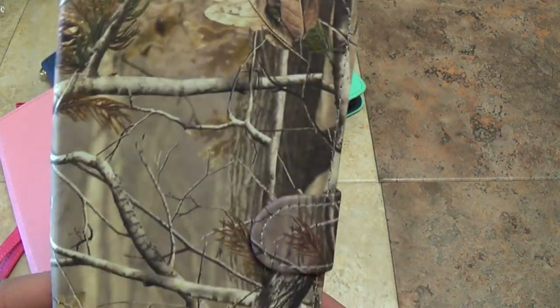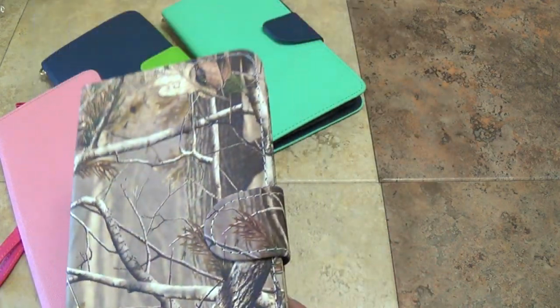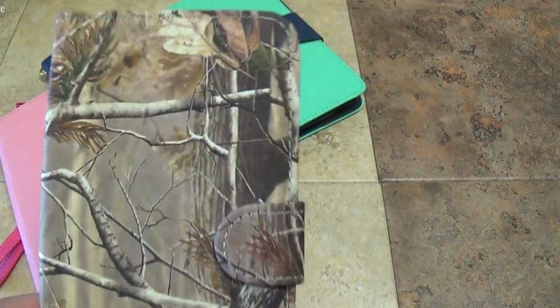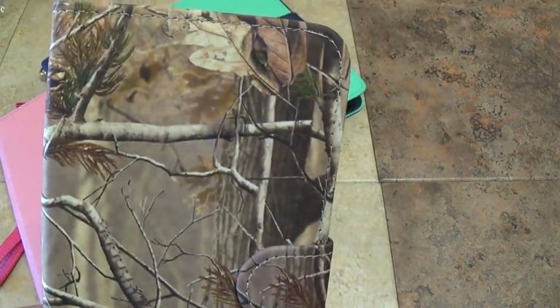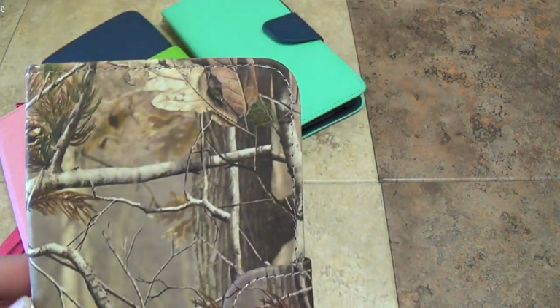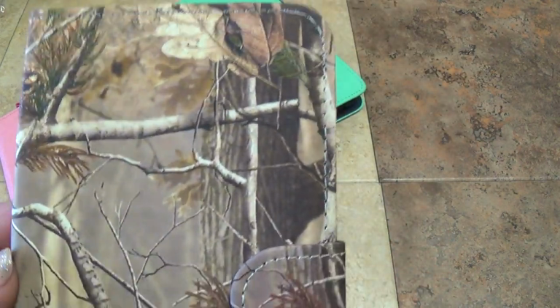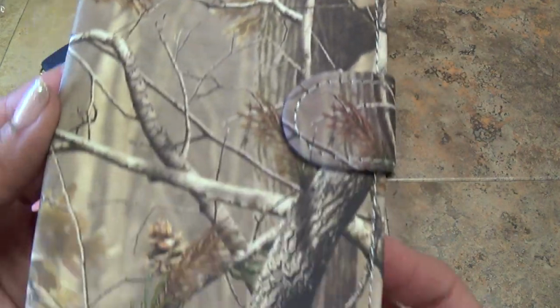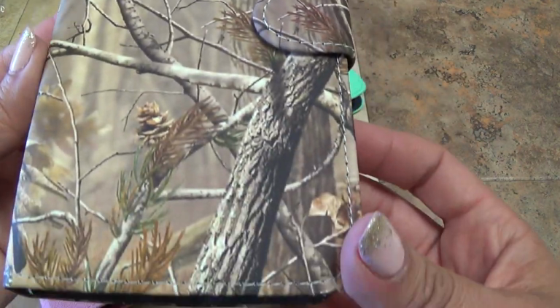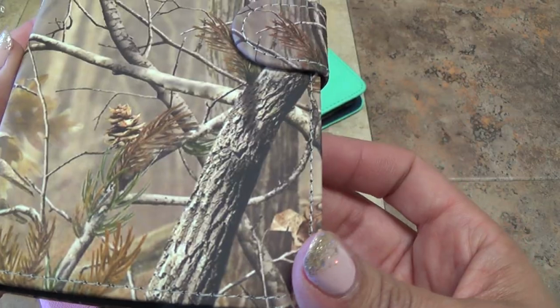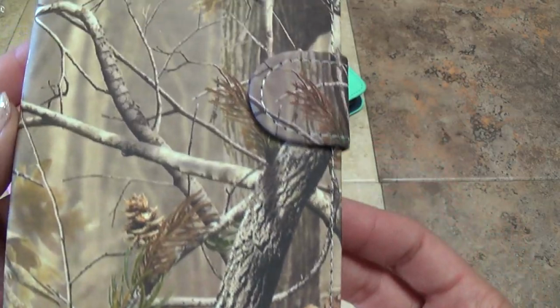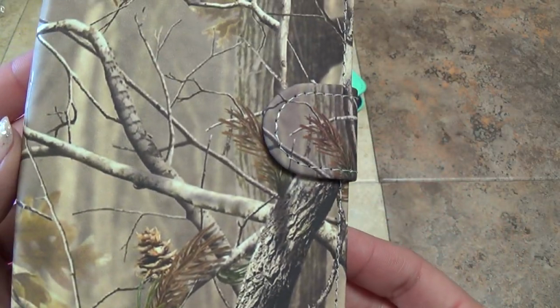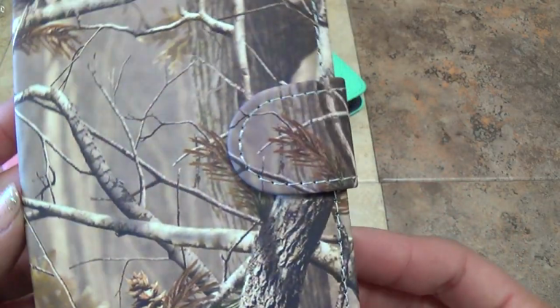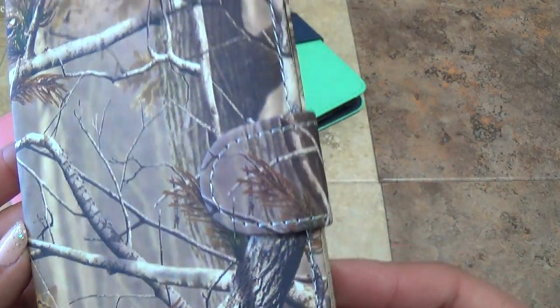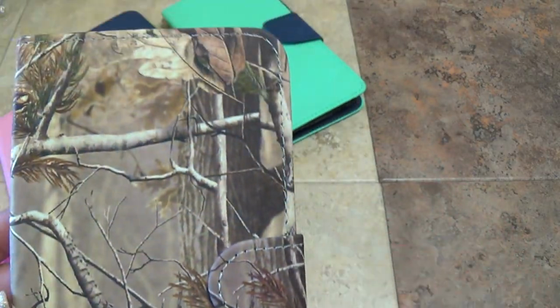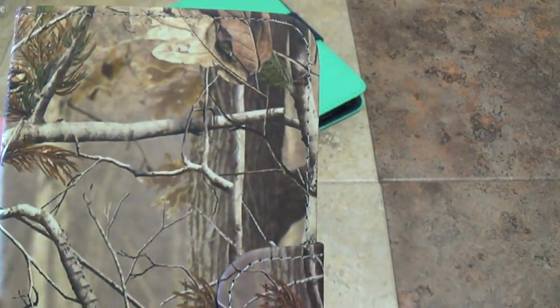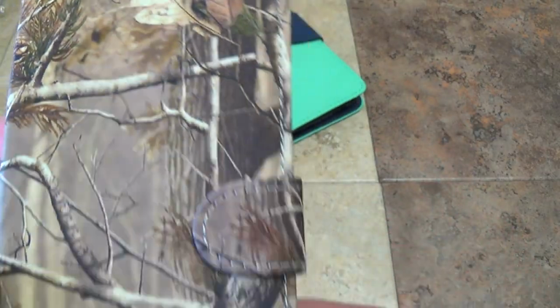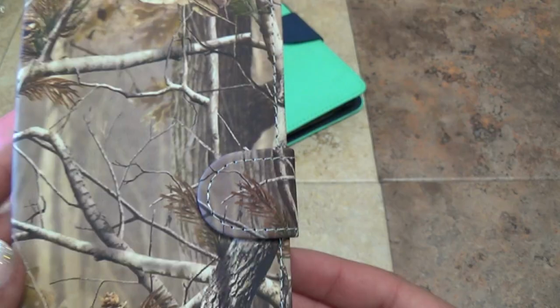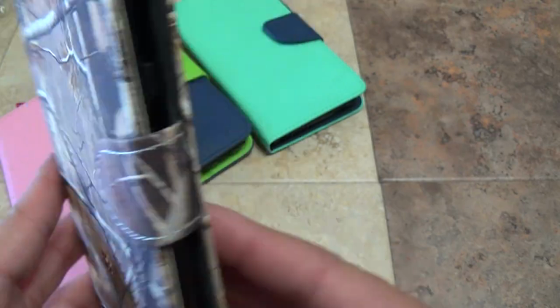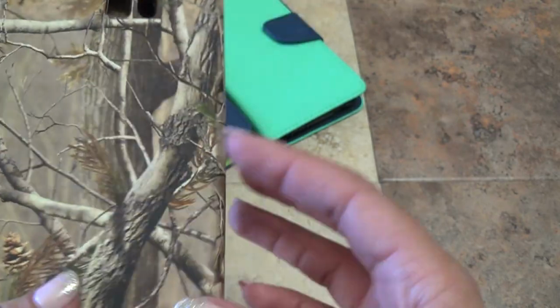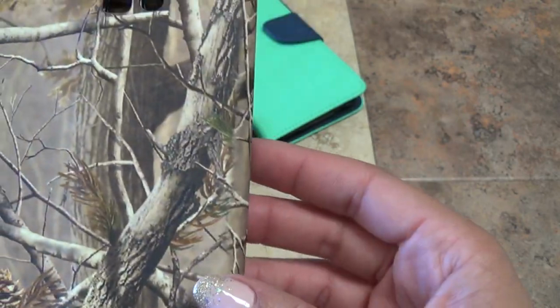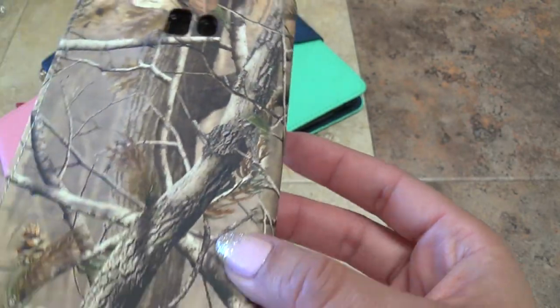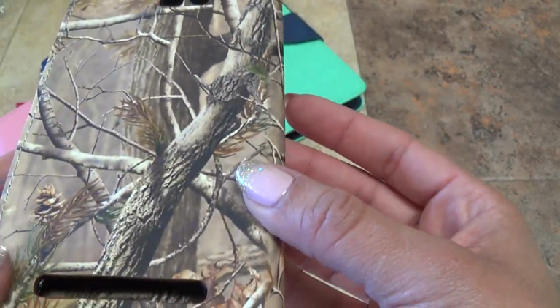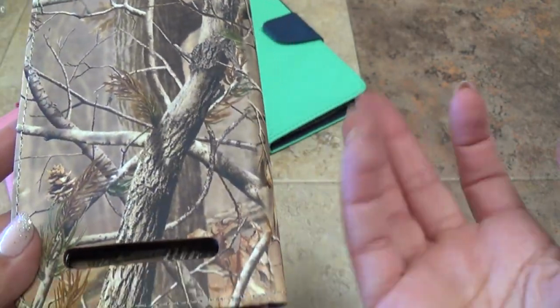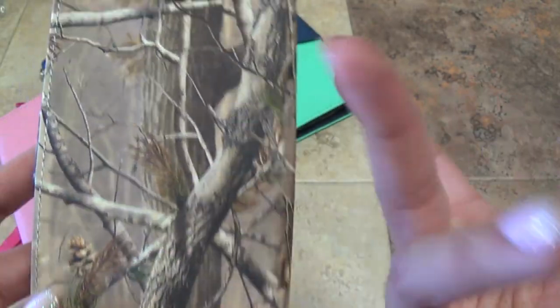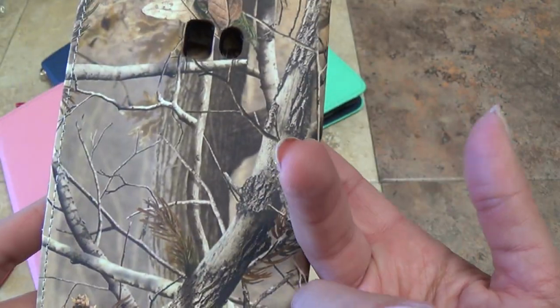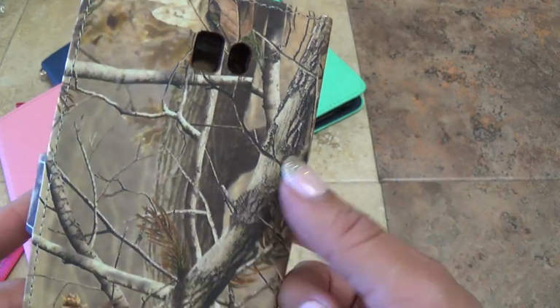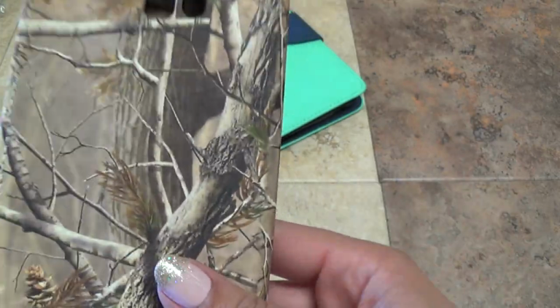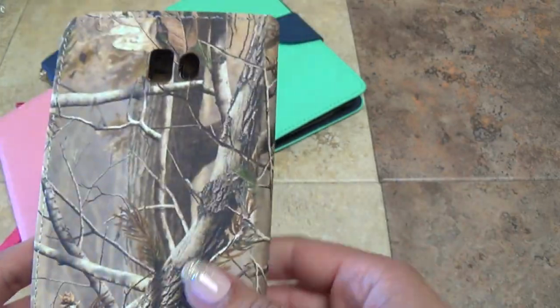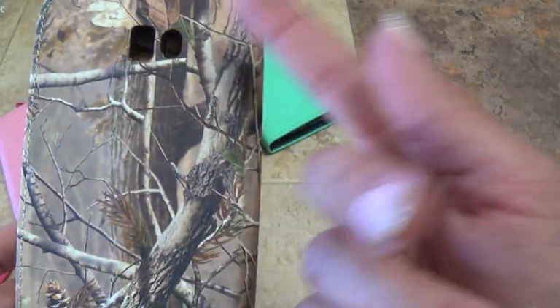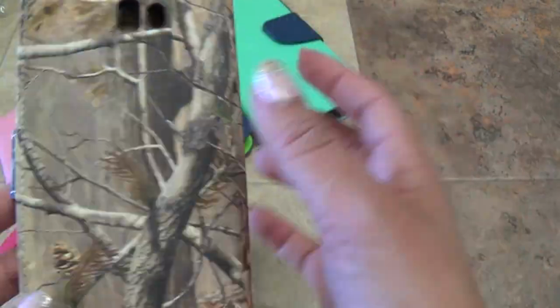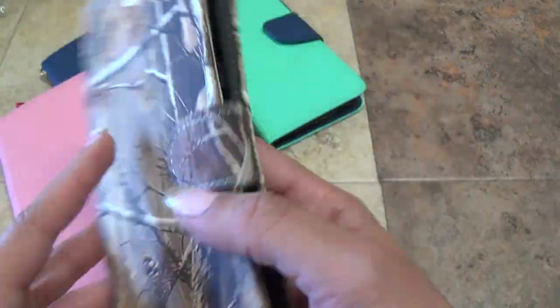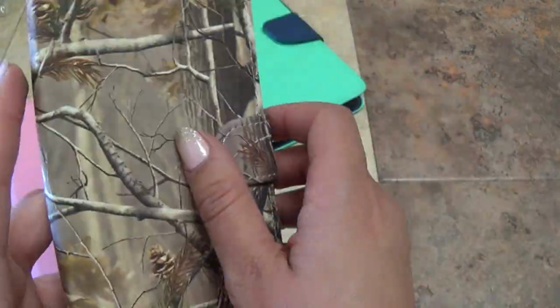This is actually one of our more popular designs. As you can see, it sort of has this tree camo look — it's really, really cool. And you still have access to everything, so when your phone's inside, you can still take pictures with it.